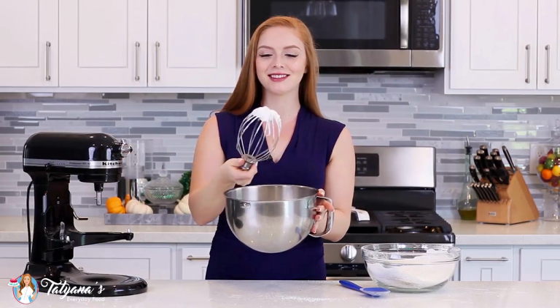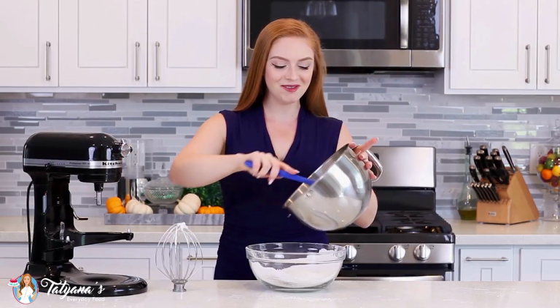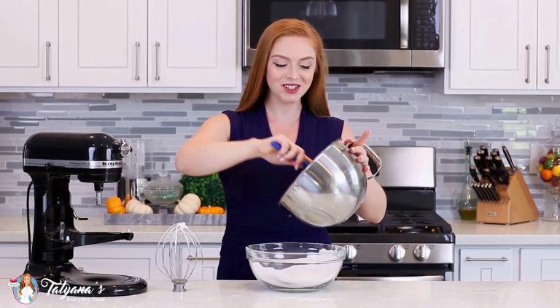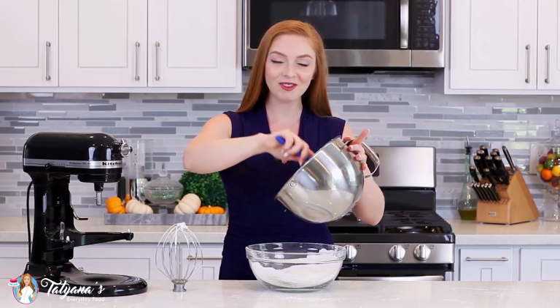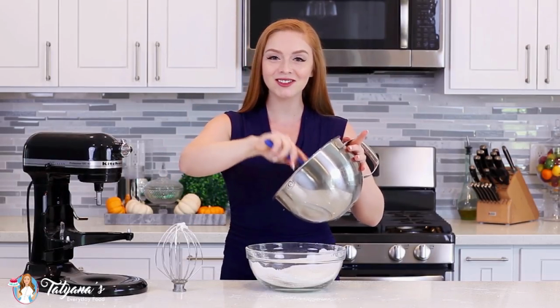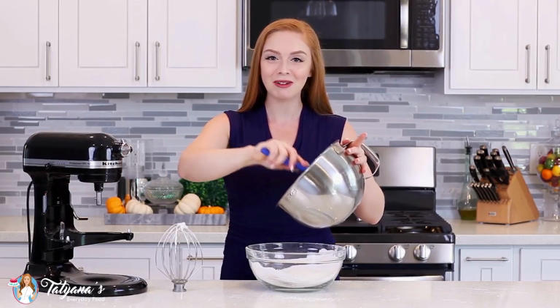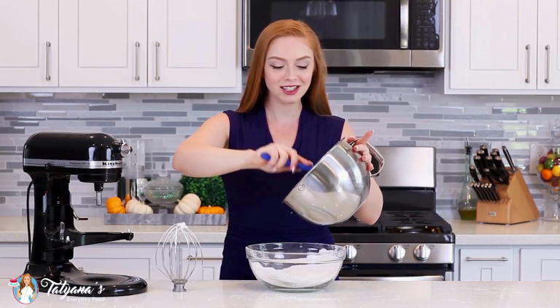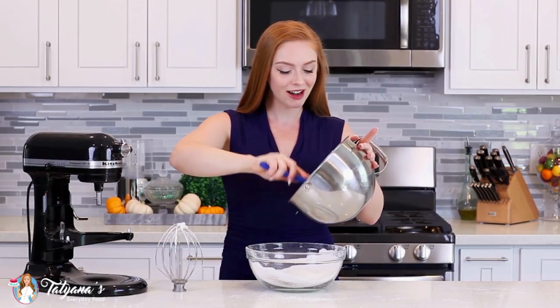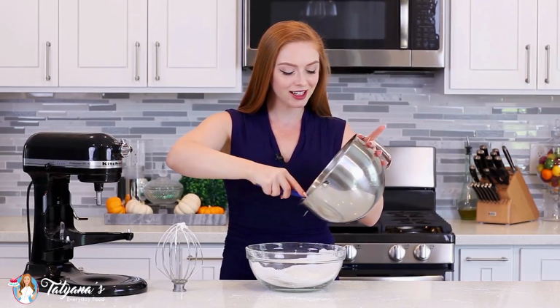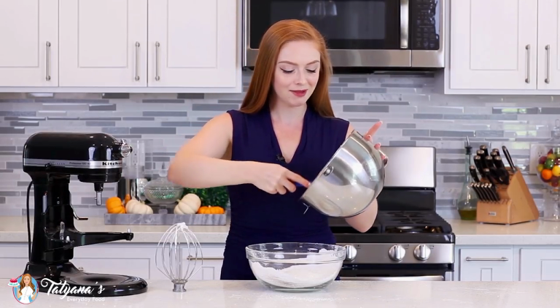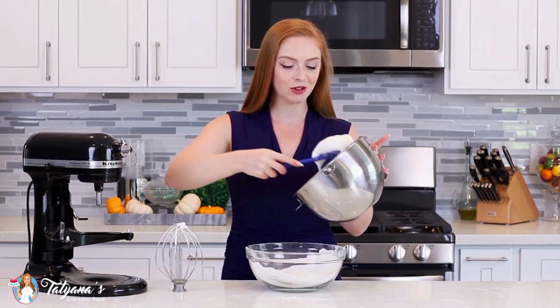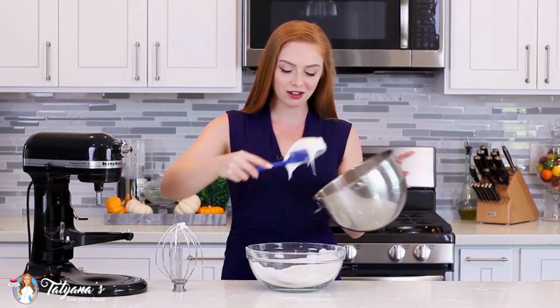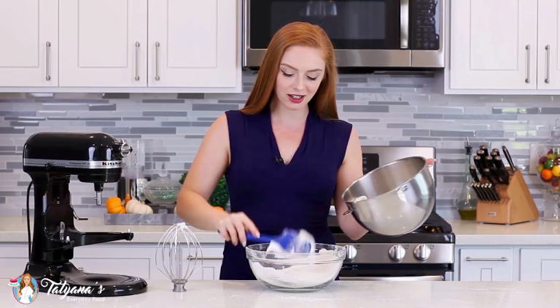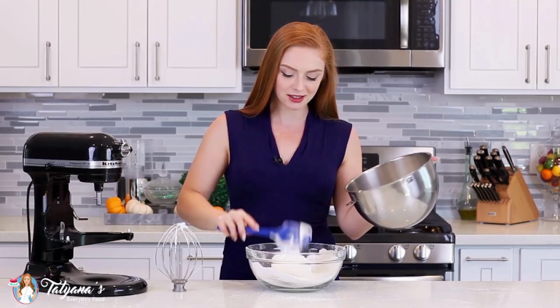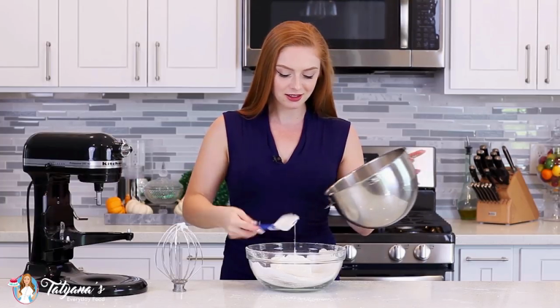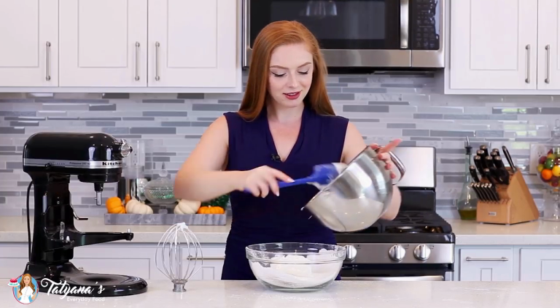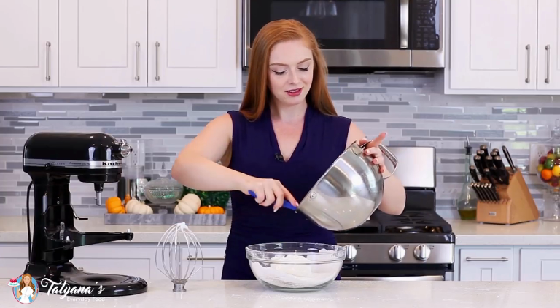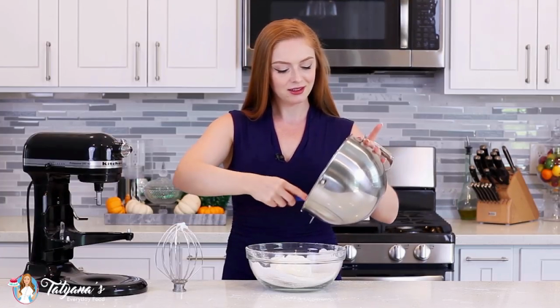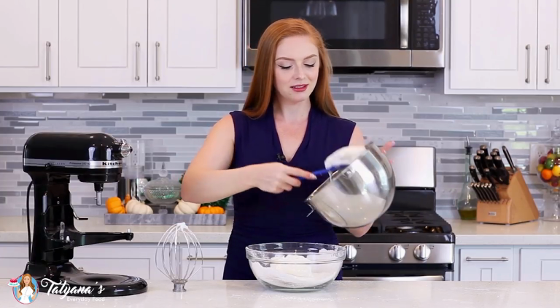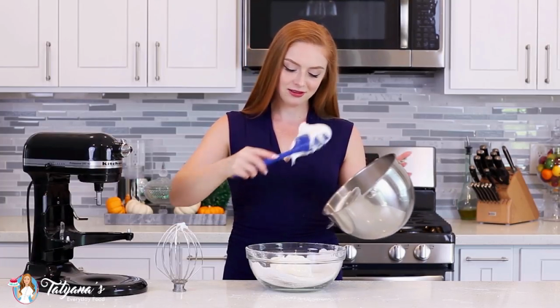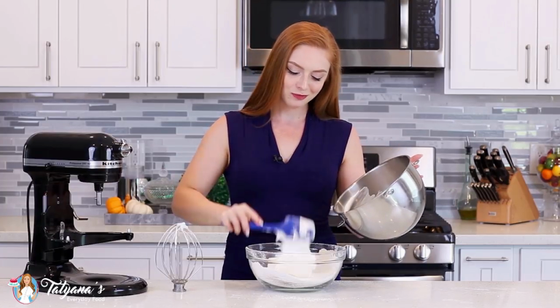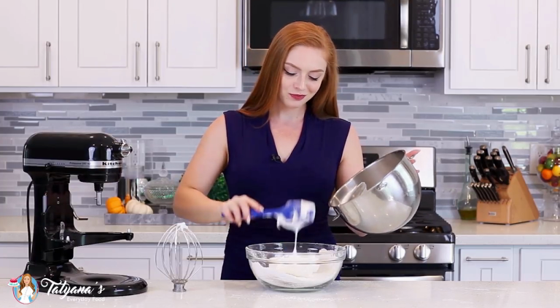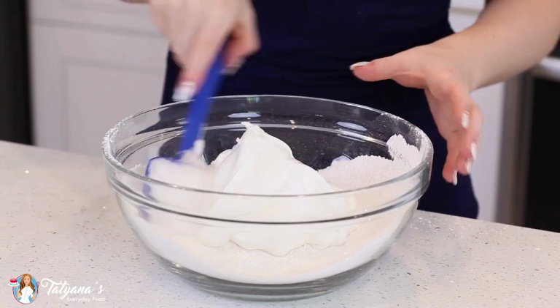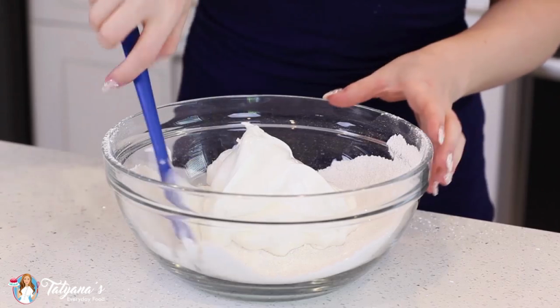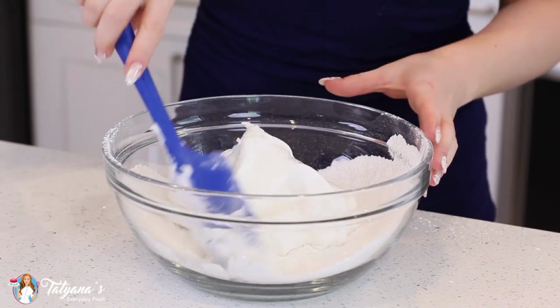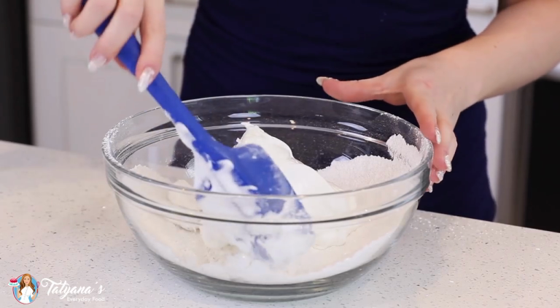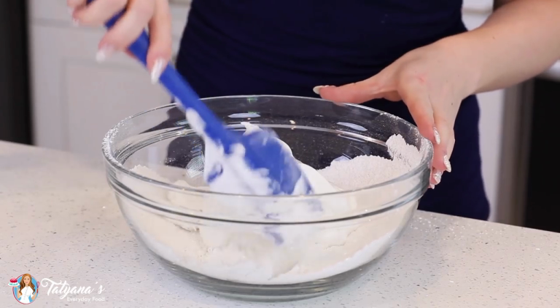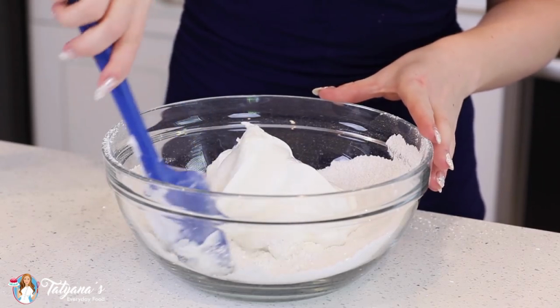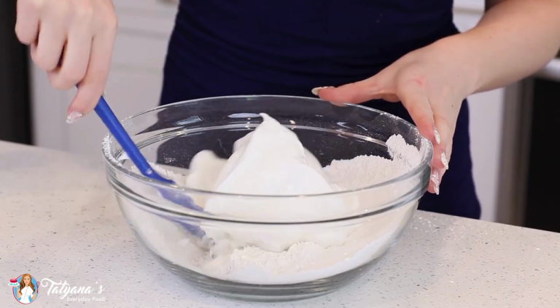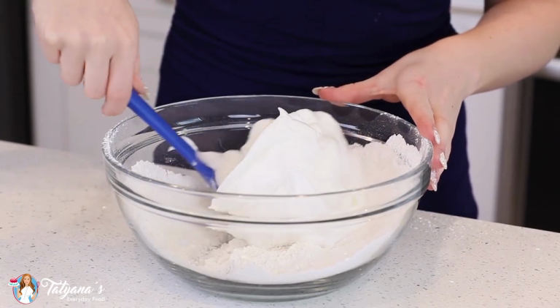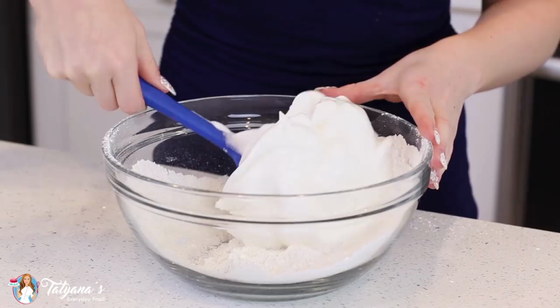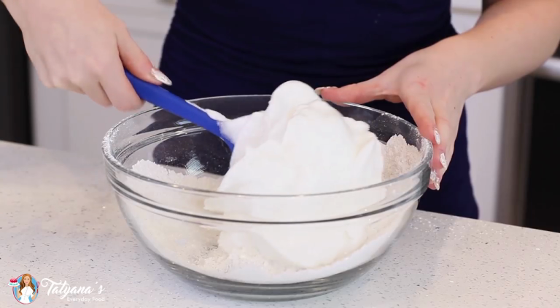I'm going to transfer that meringue directly into my dry ingredients, and then it's time to begin that folding process.